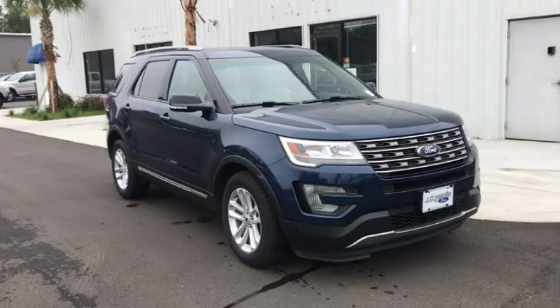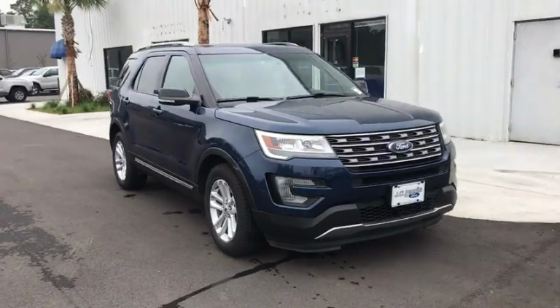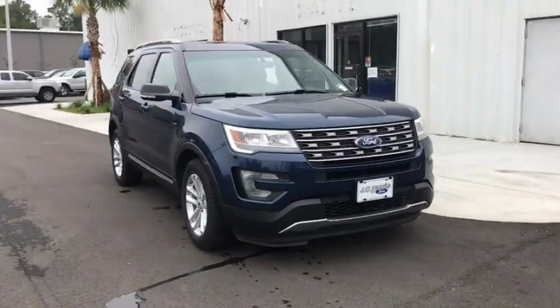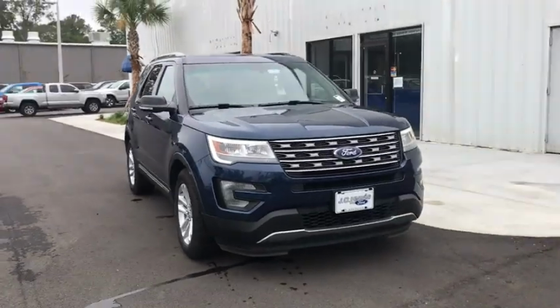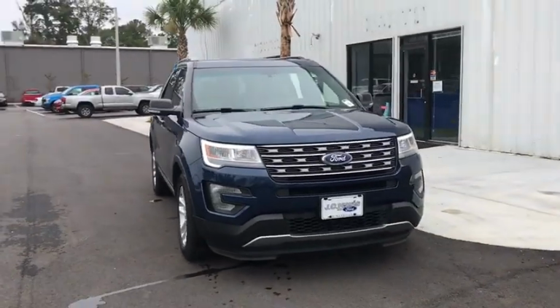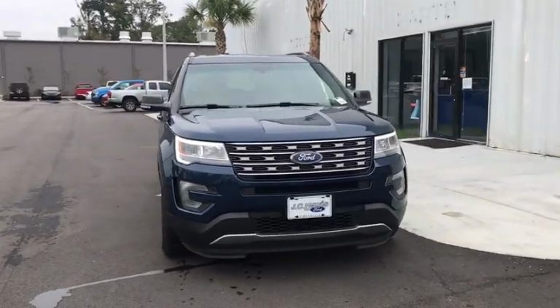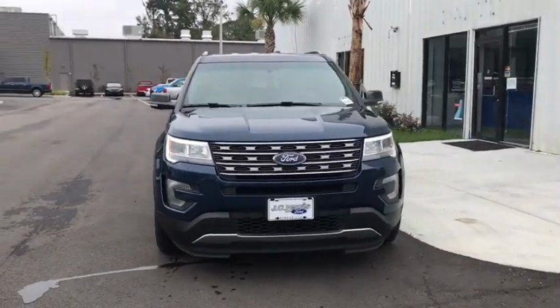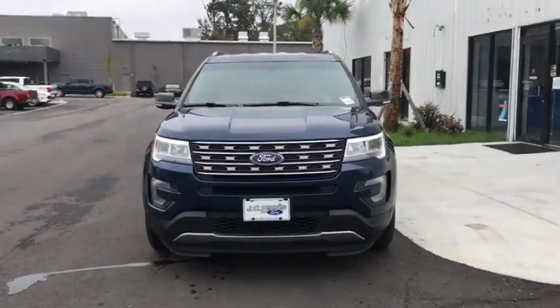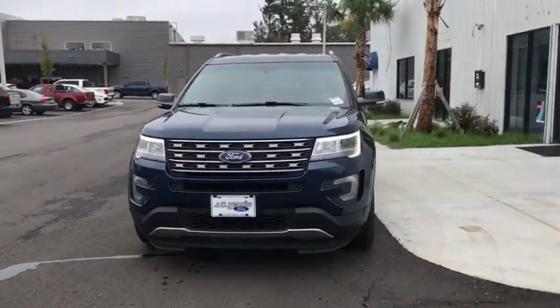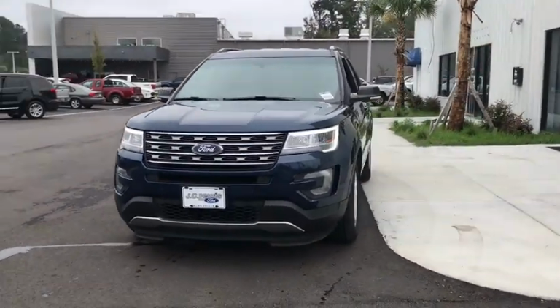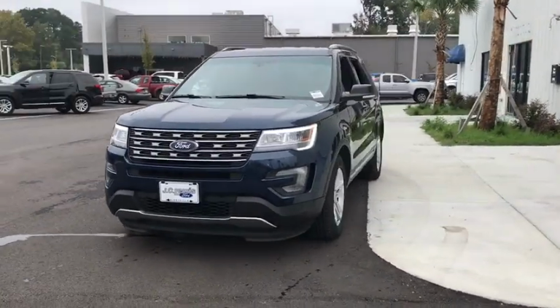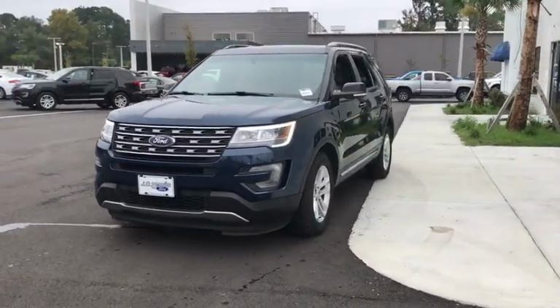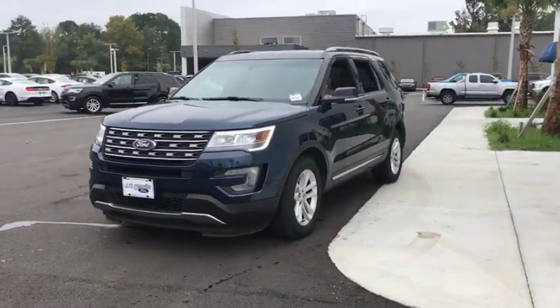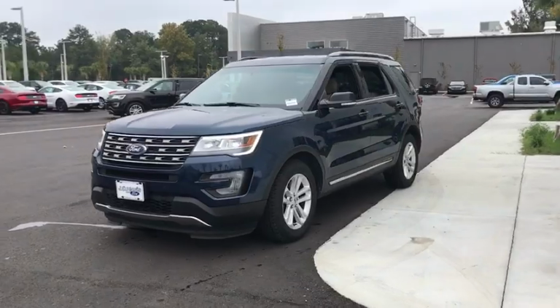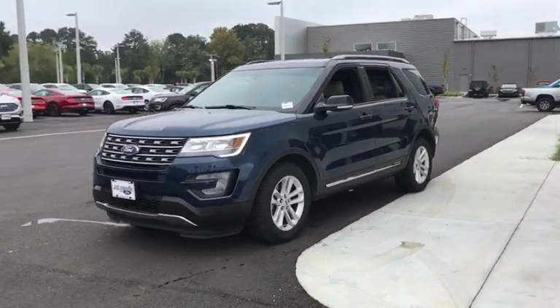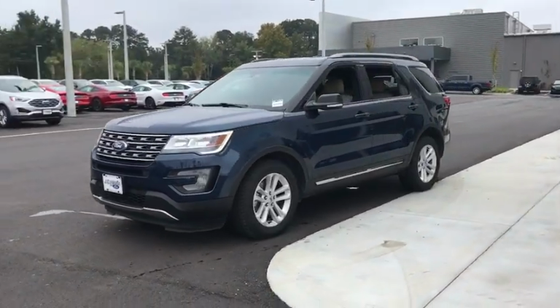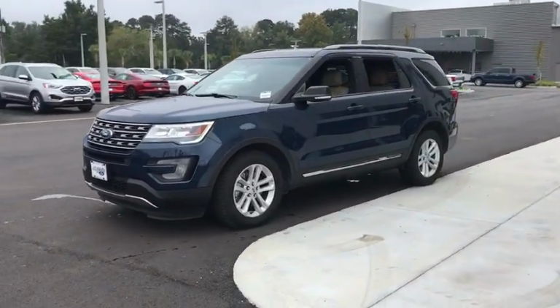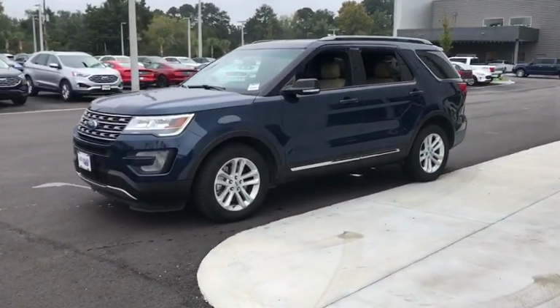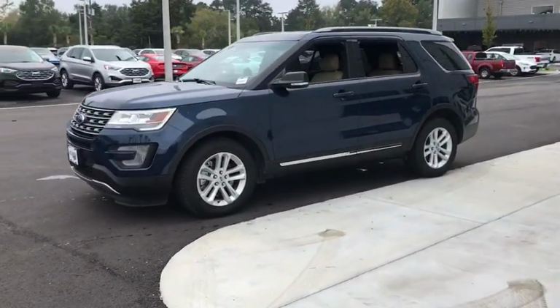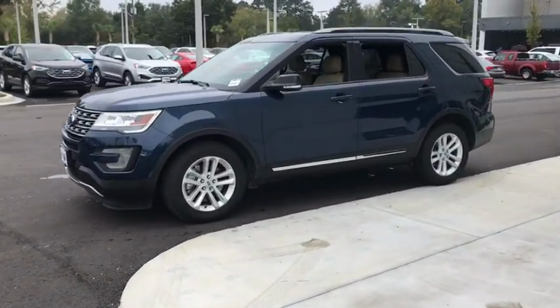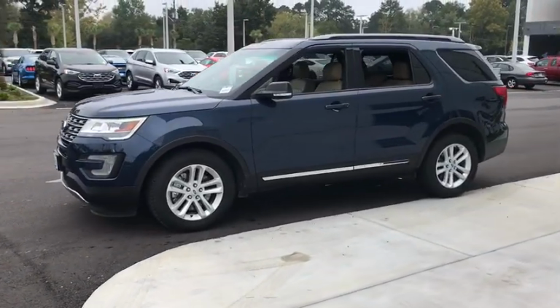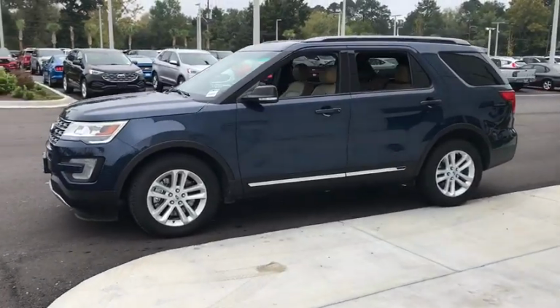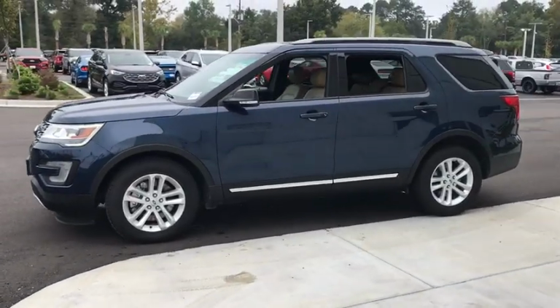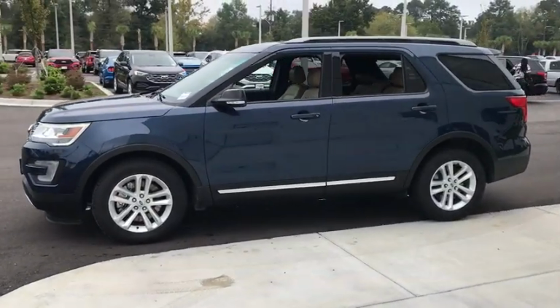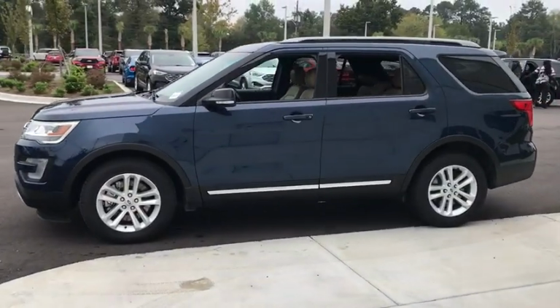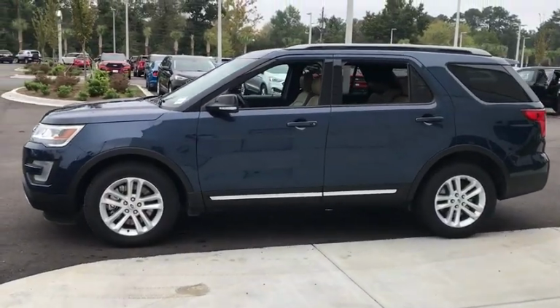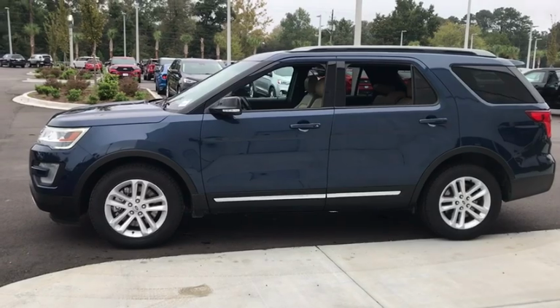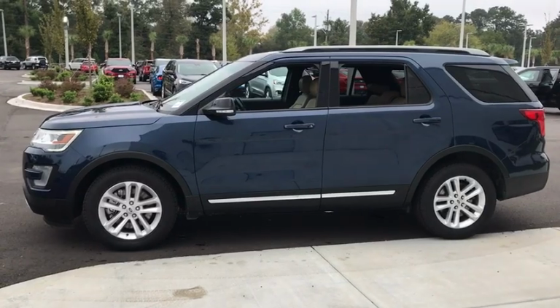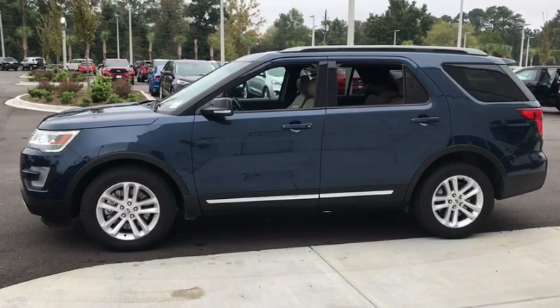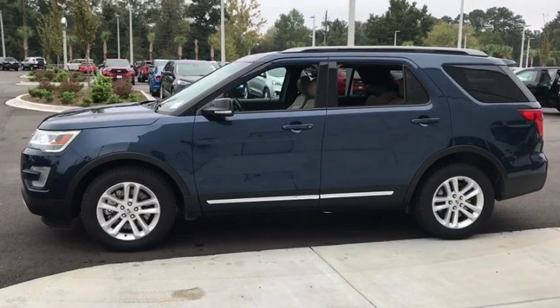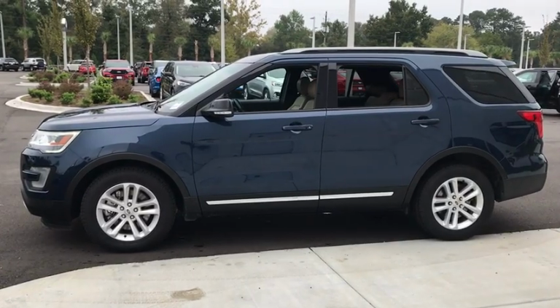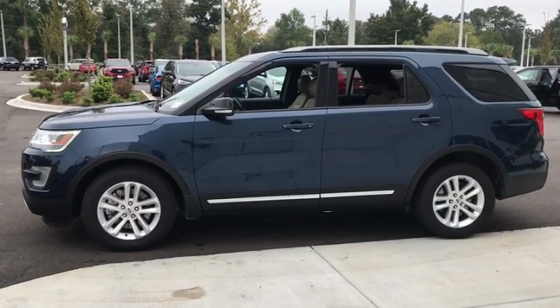Take a ride in the 2017 Ford Explorer. You've got a lot of capabilities to call on in a Ford Explorer. Don't underestimate your choices. This vehicle has less than 45,000 miles.